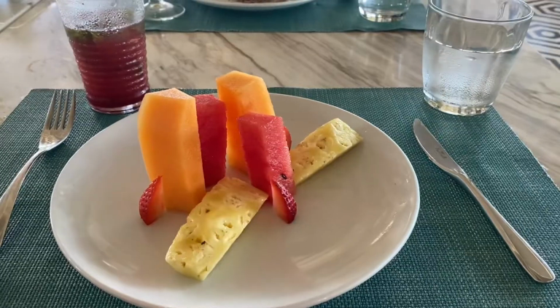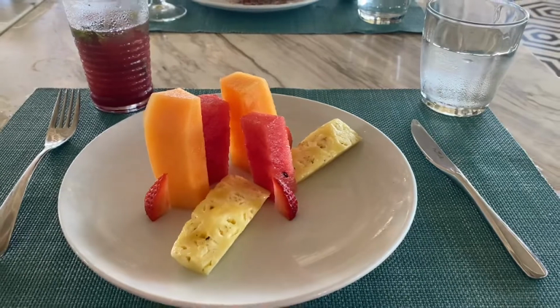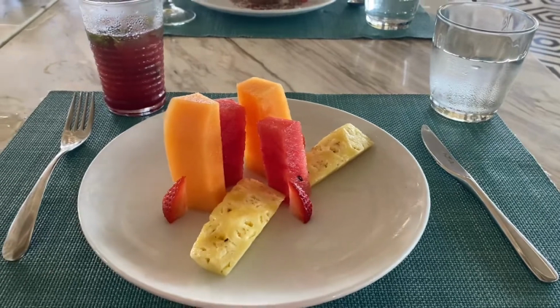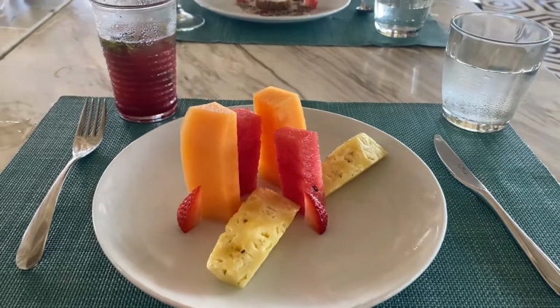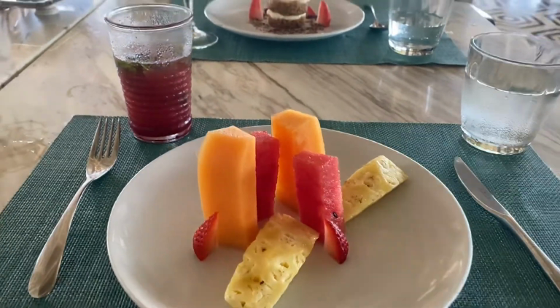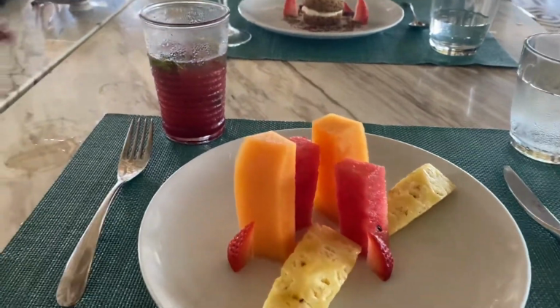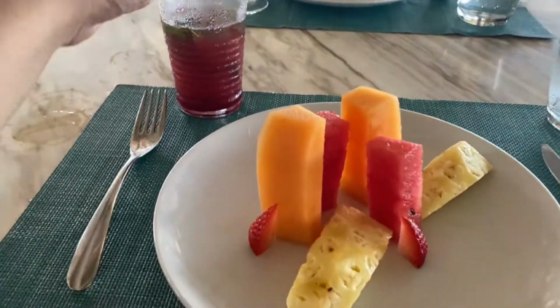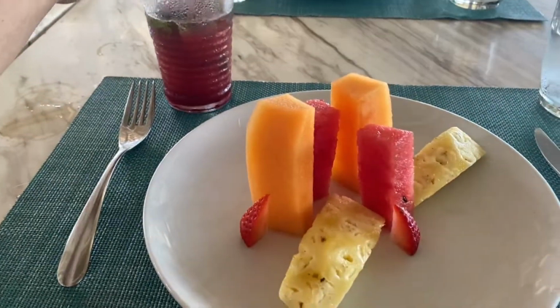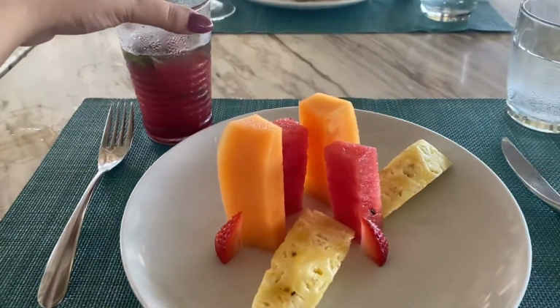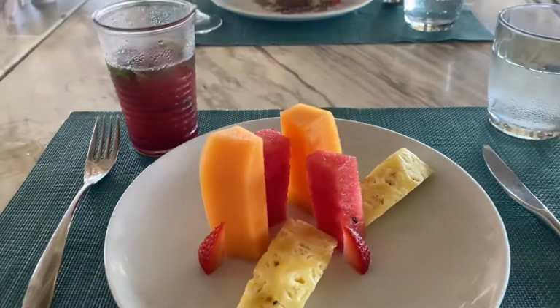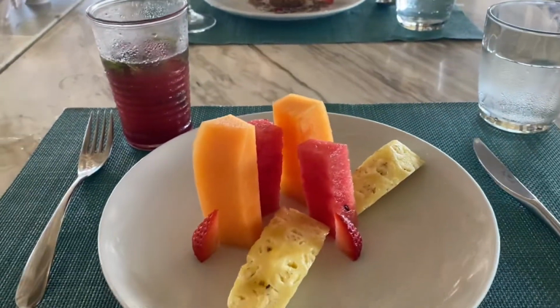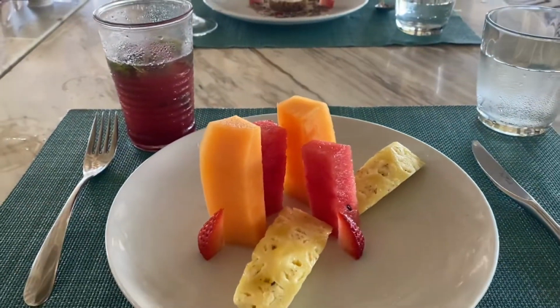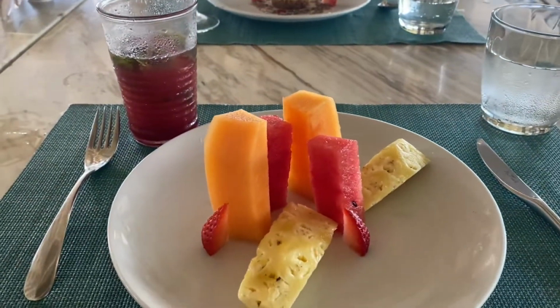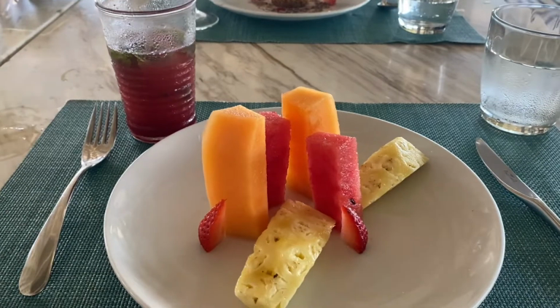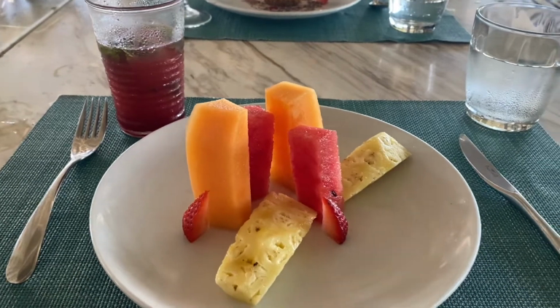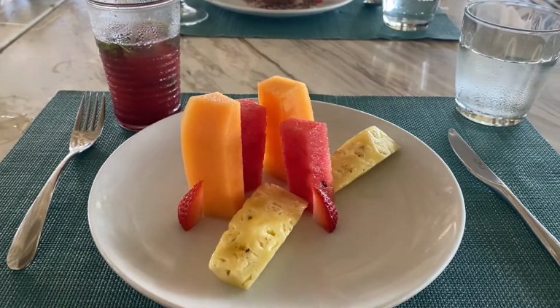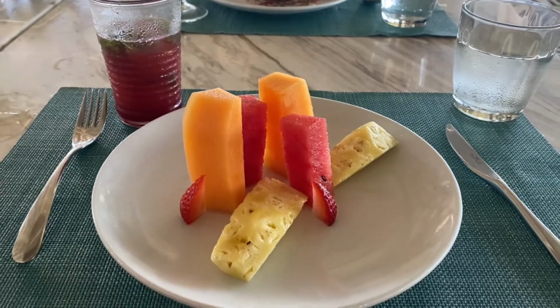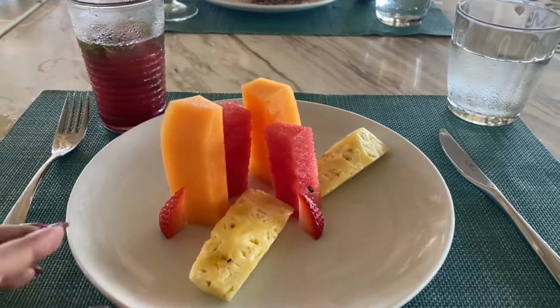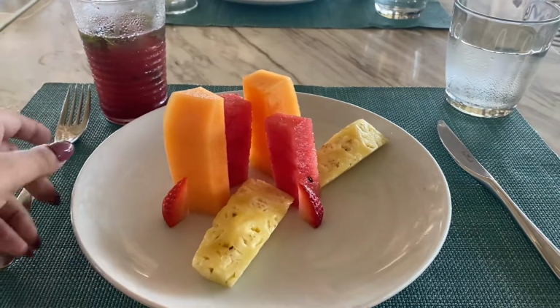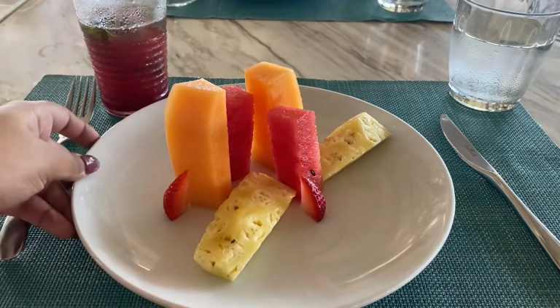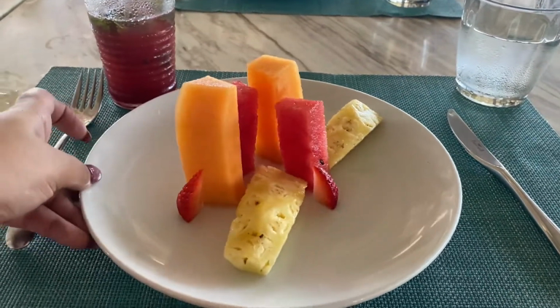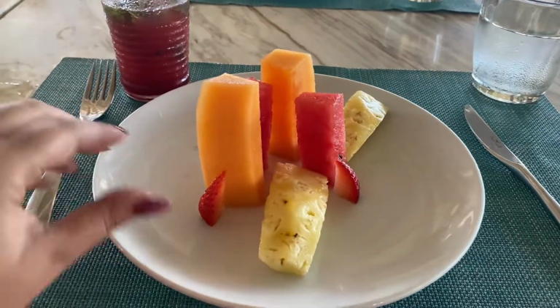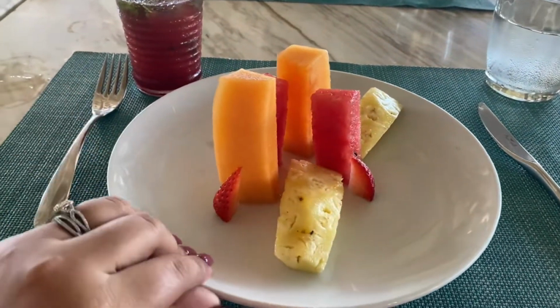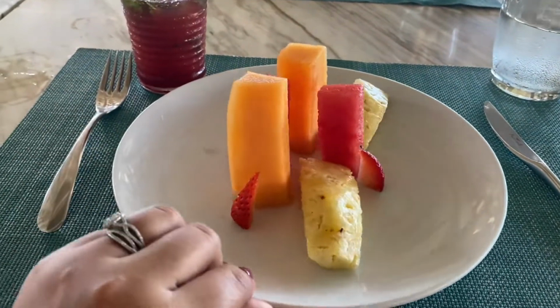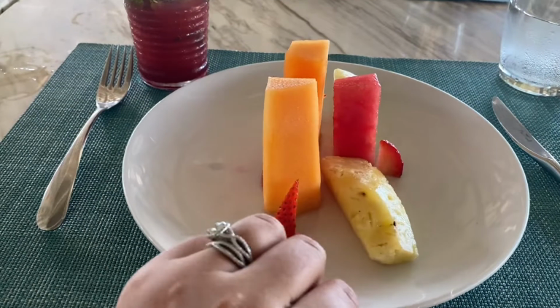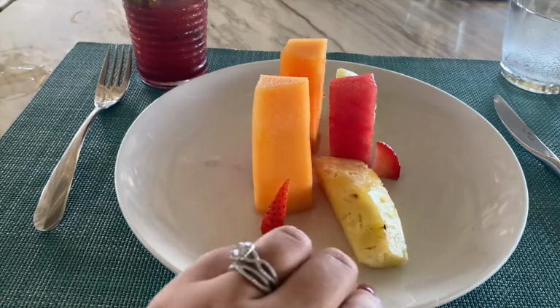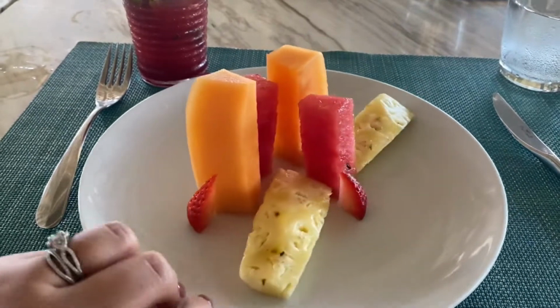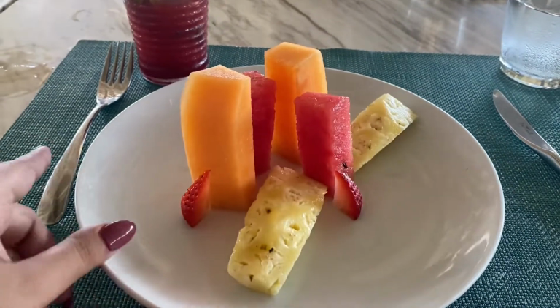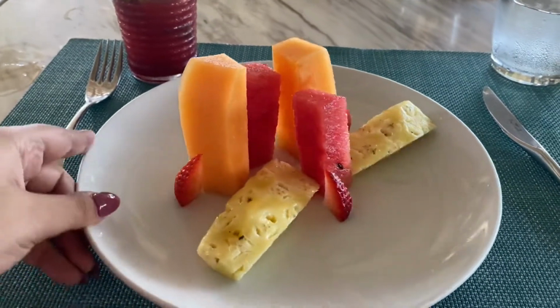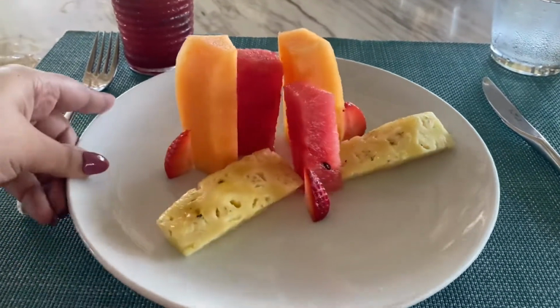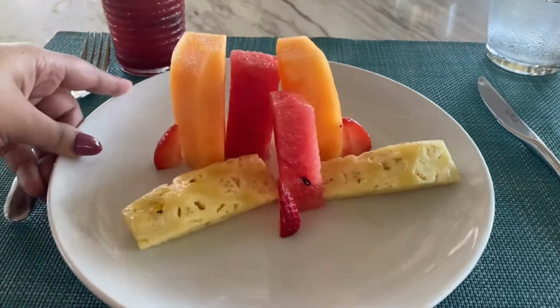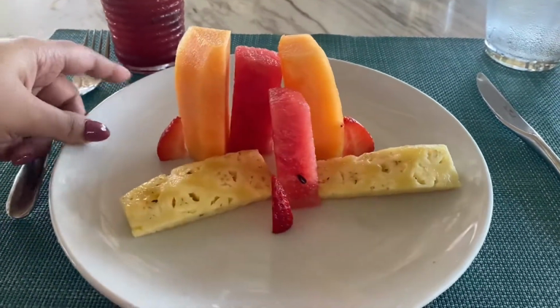On to dessert. I got my second strawberry mojito — I didn't even have to ask for it, the waiter just brought it, which was so sweet. I just got a fruit plate: you get this little tower of melons, some strawberries, and some fresh pineapple.